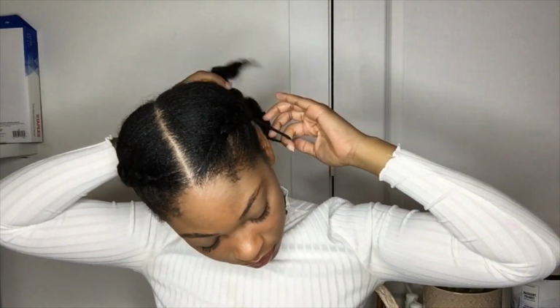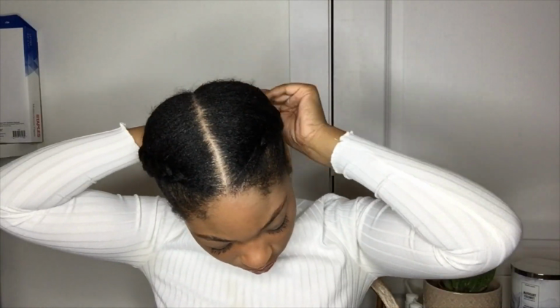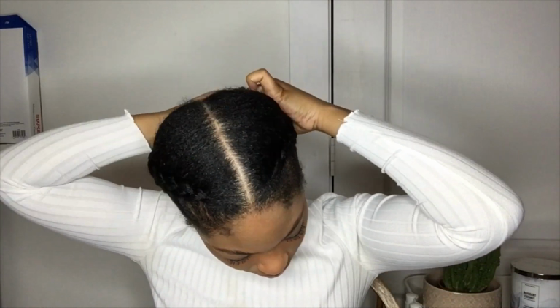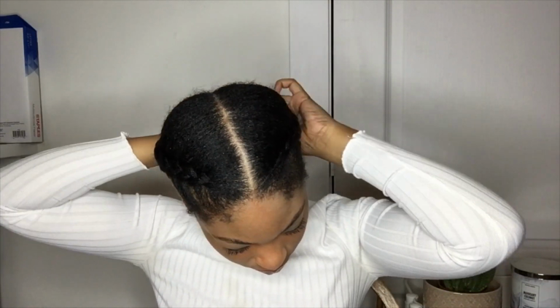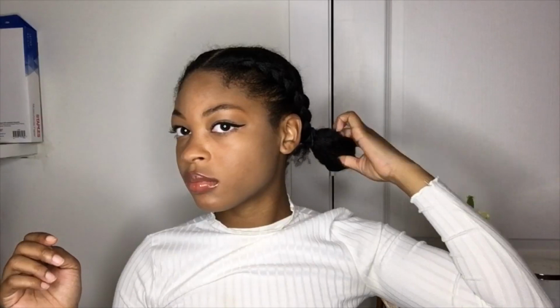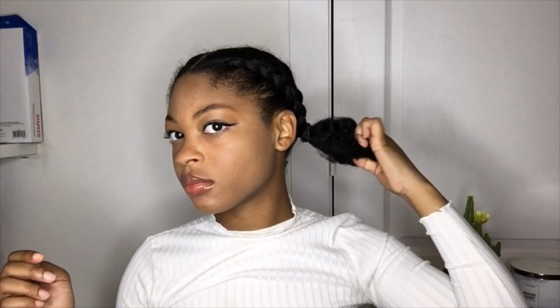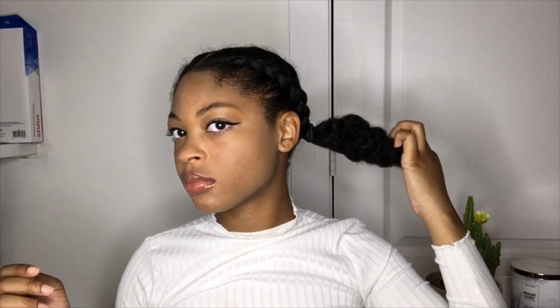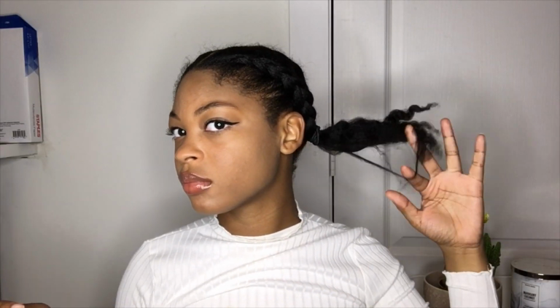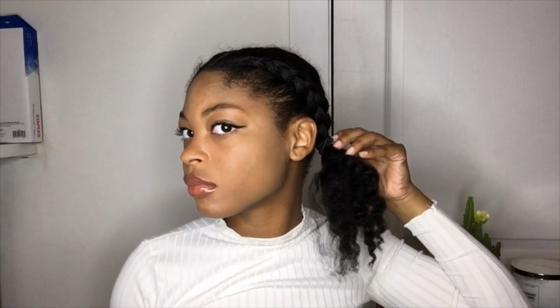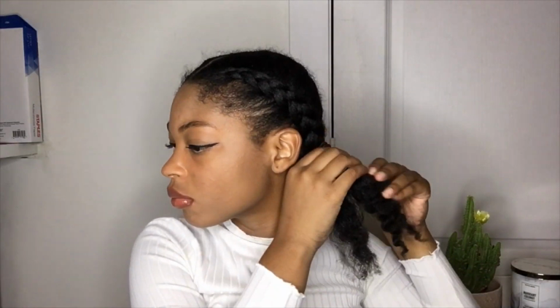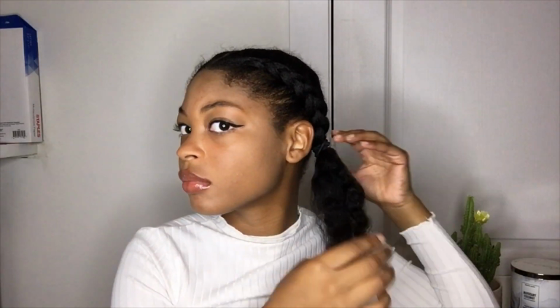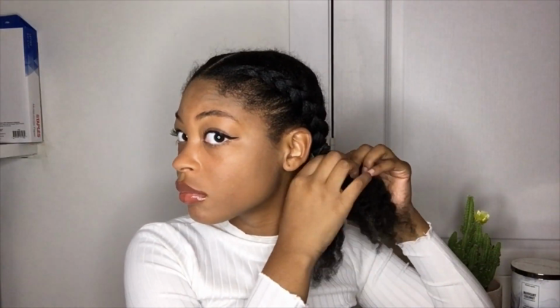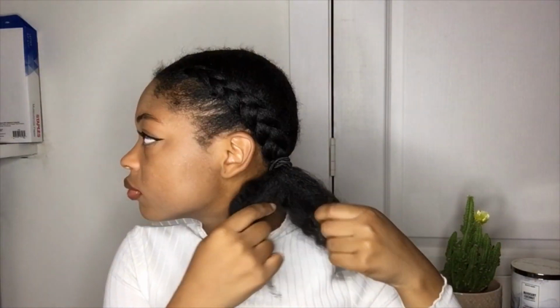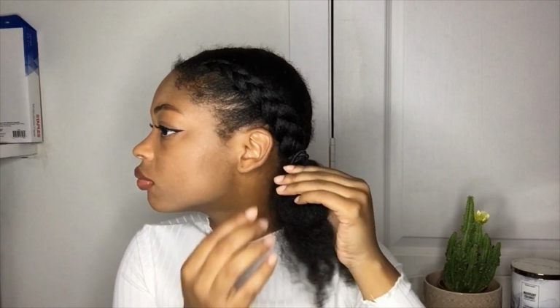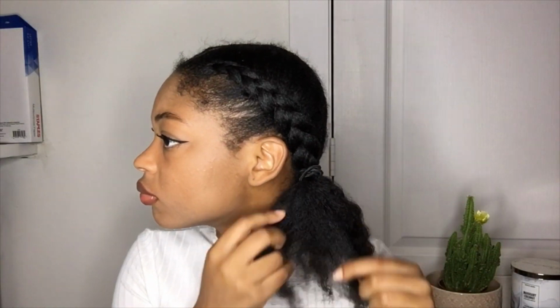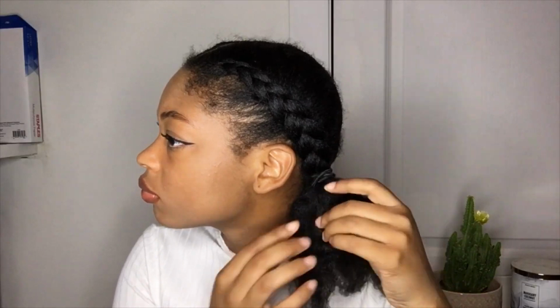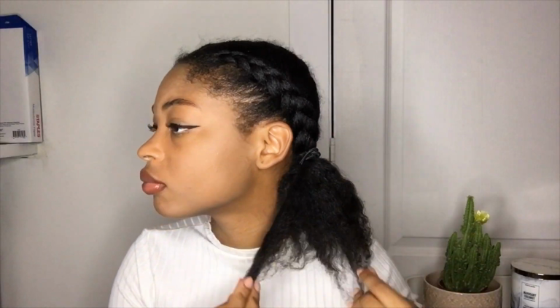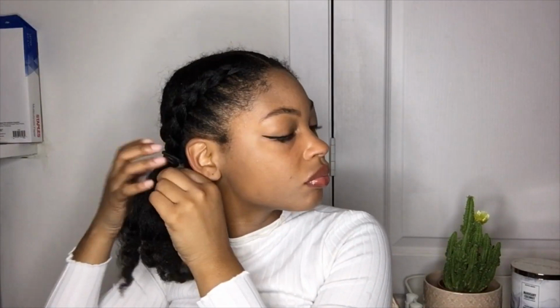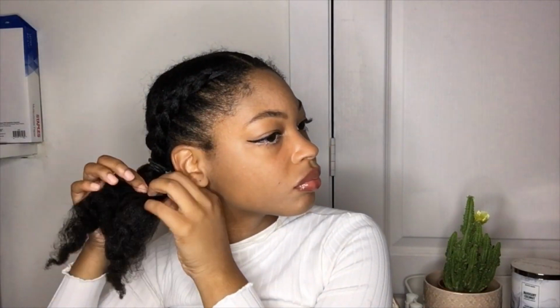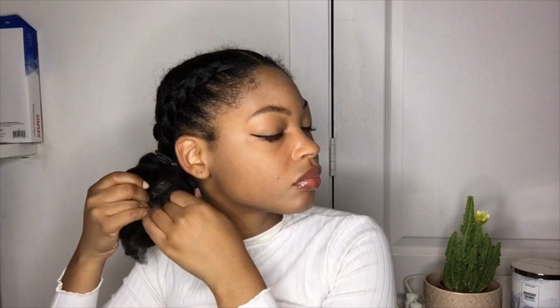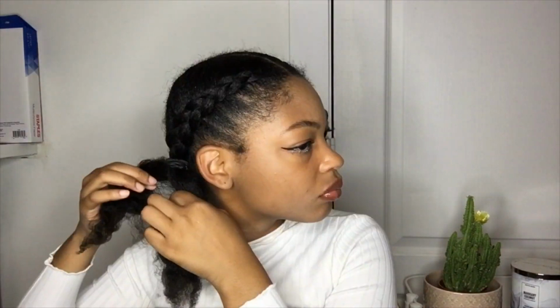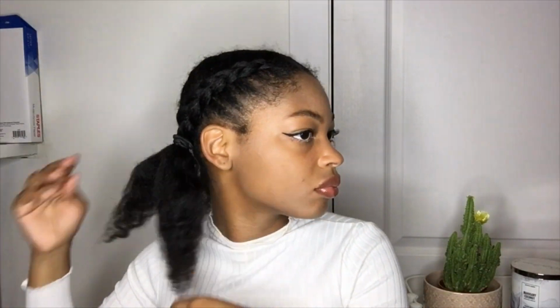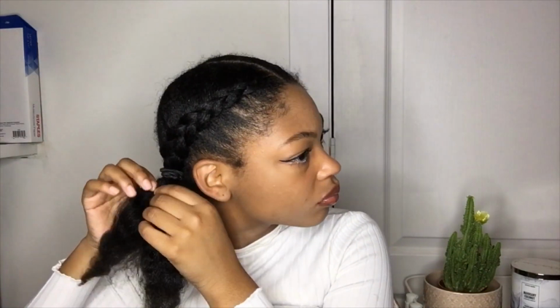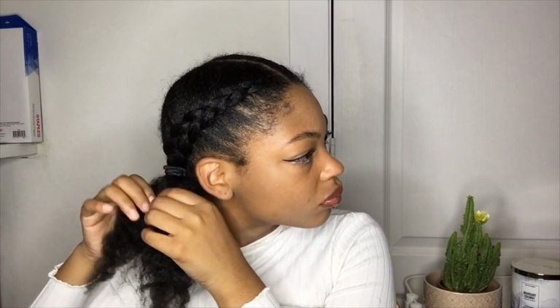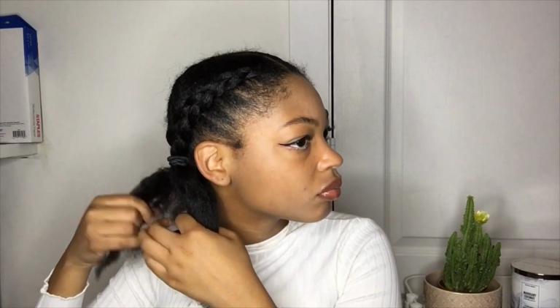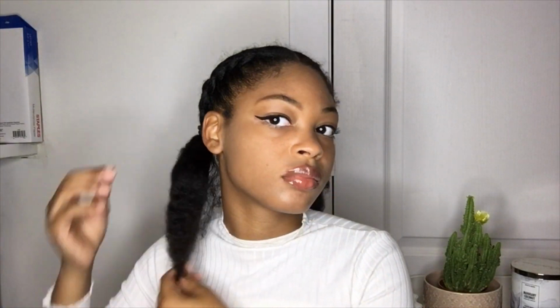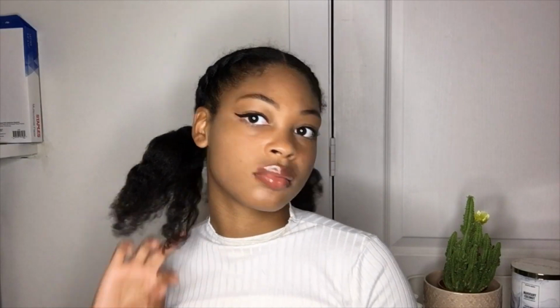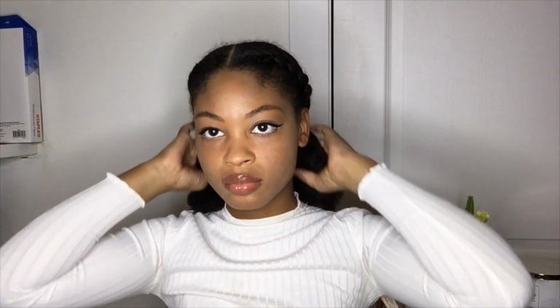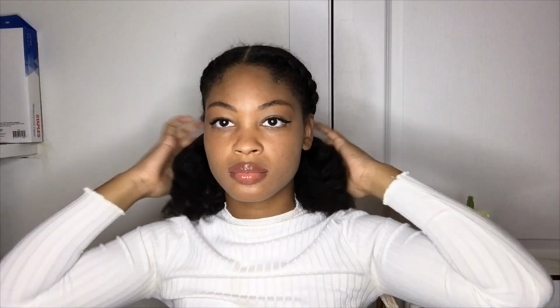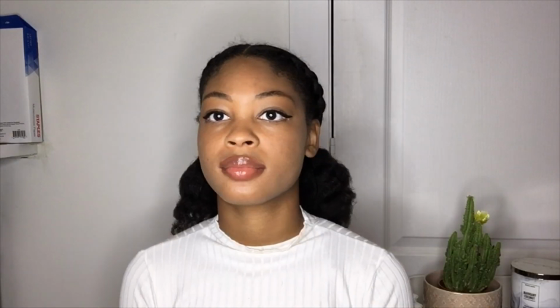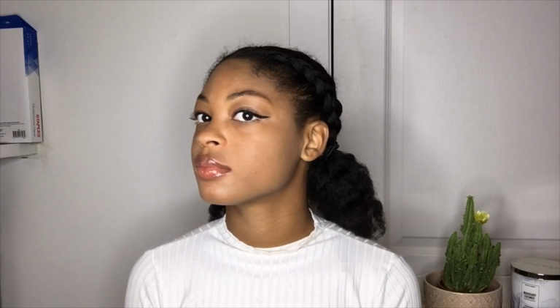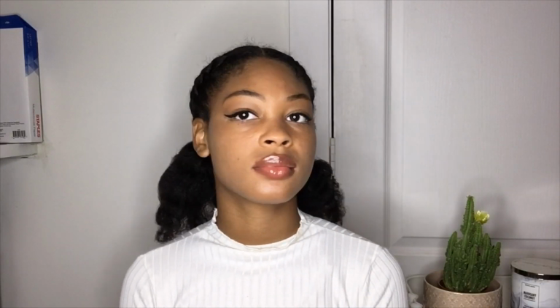As you can see, I went ahead and put a hair tie in my hair and started to undo the bottom of the braid. Now you can stop right here and let this be the hairstyle and let the hair just hang out freely.